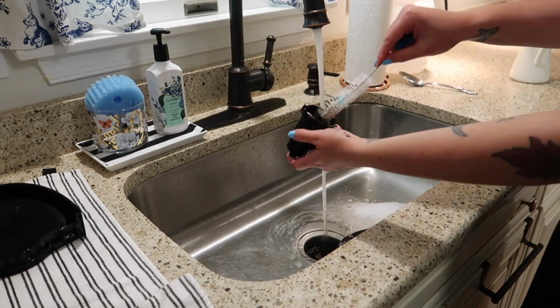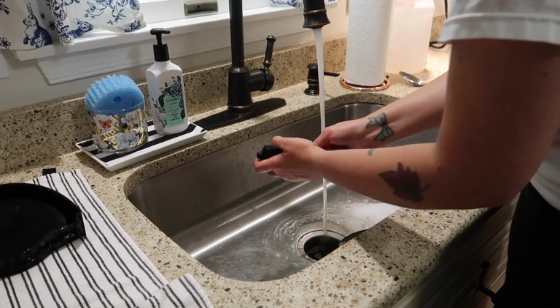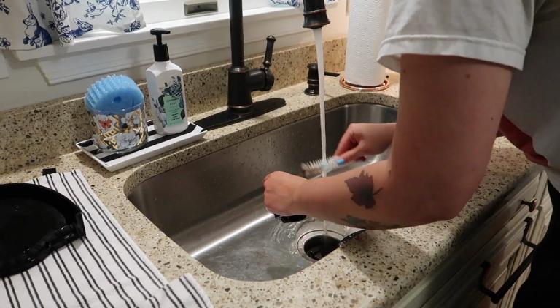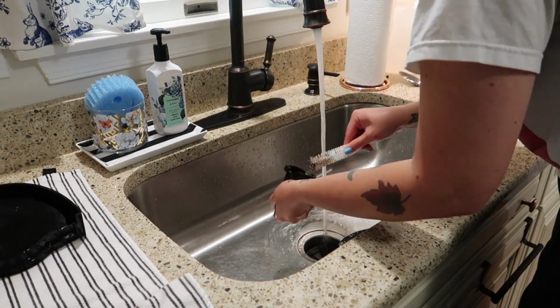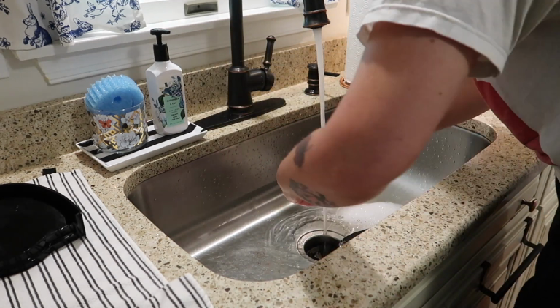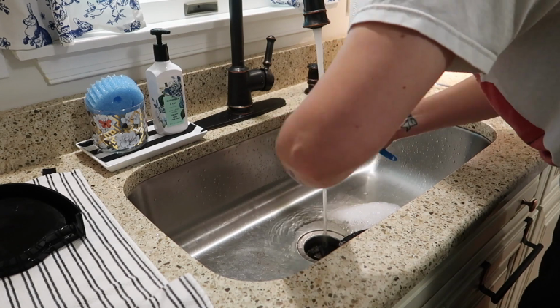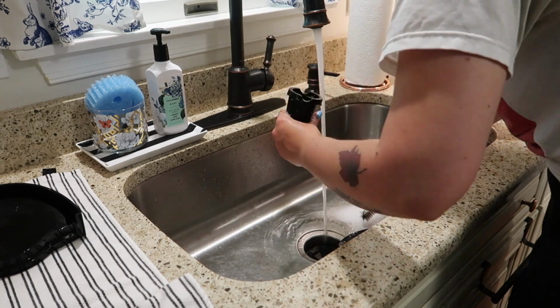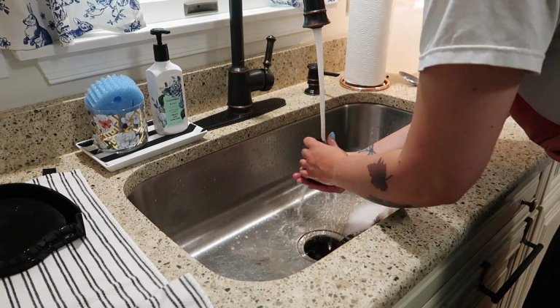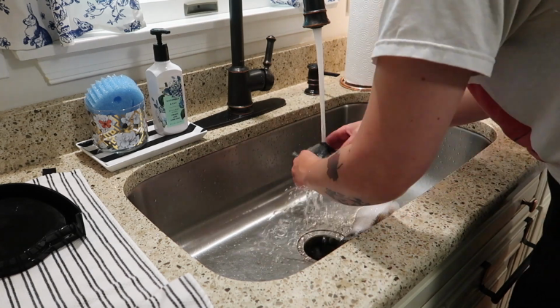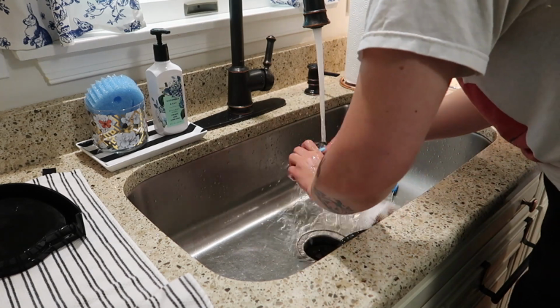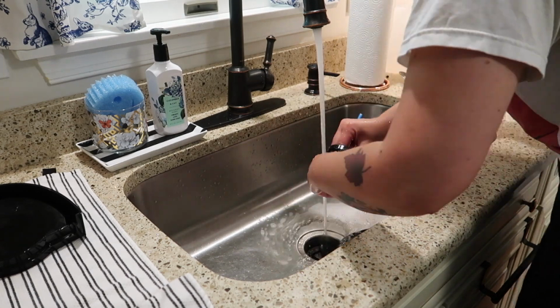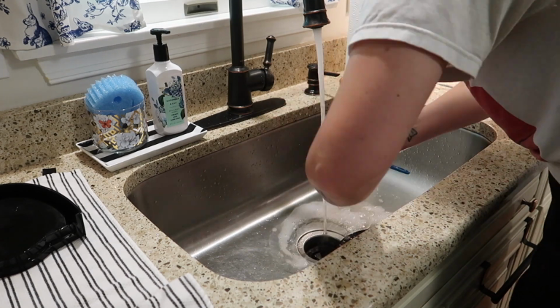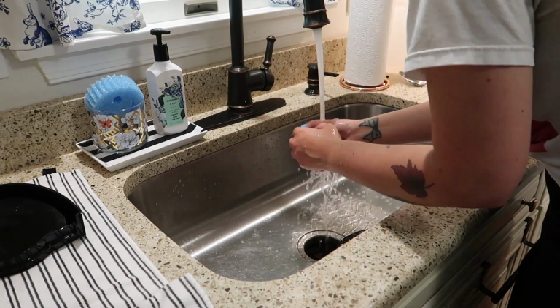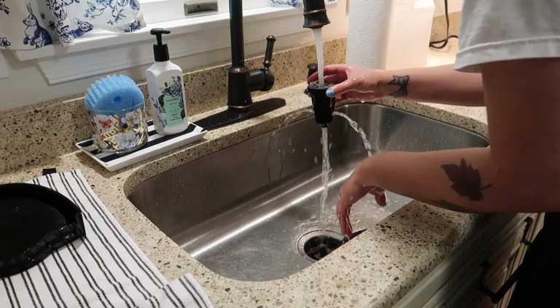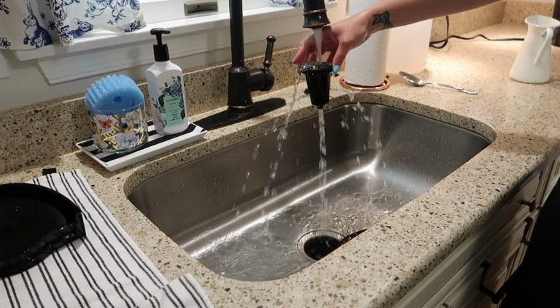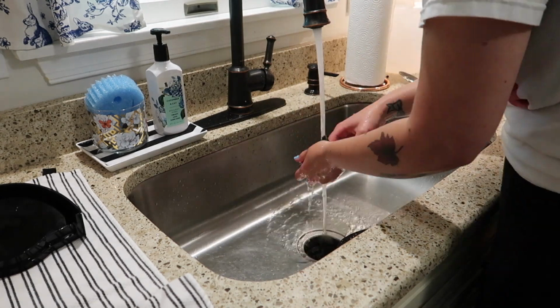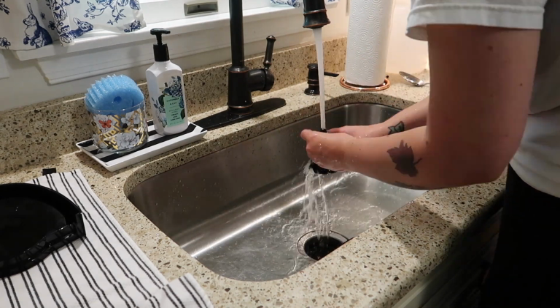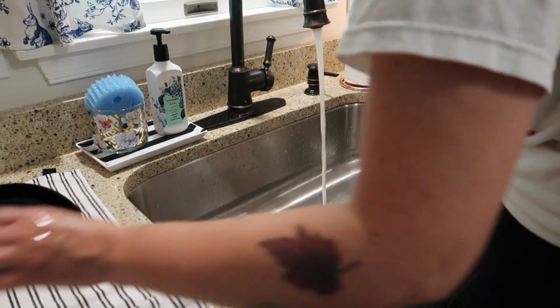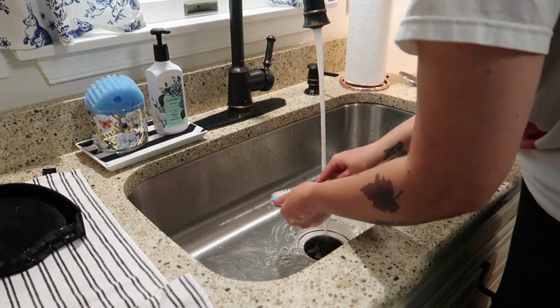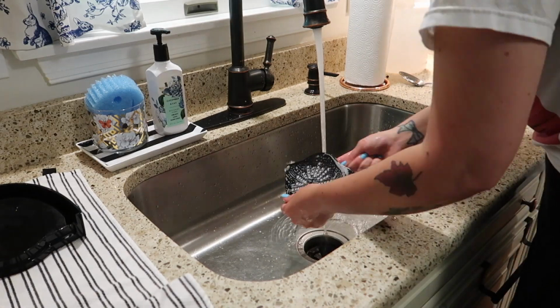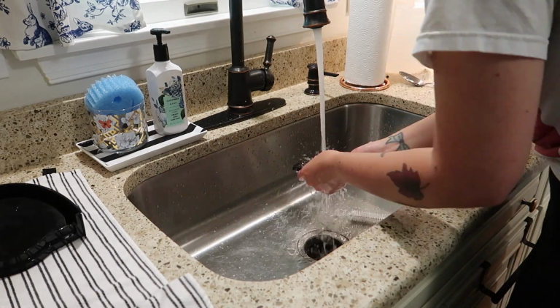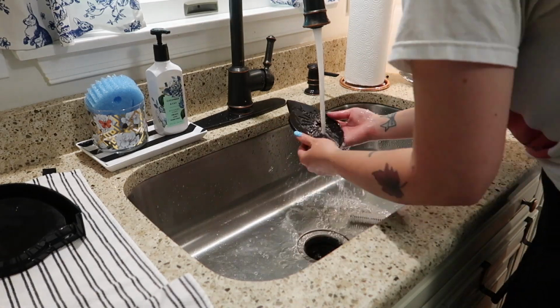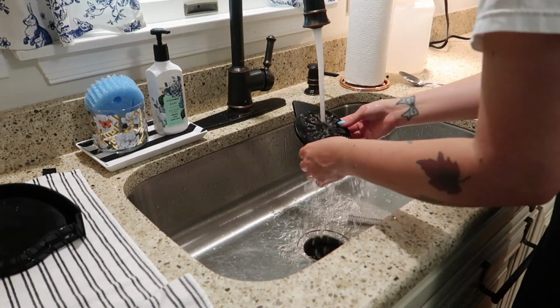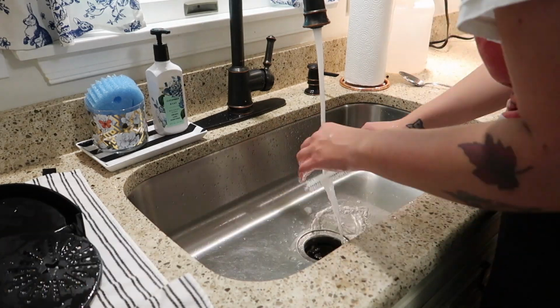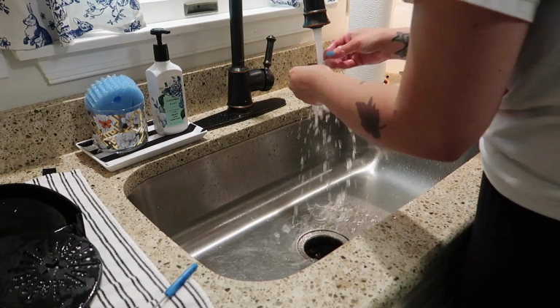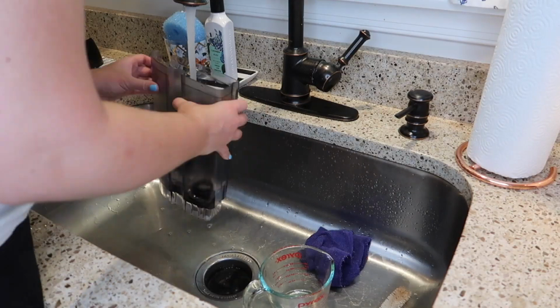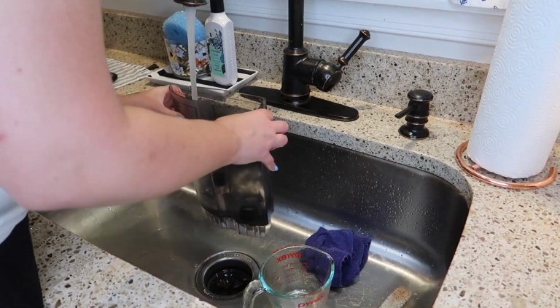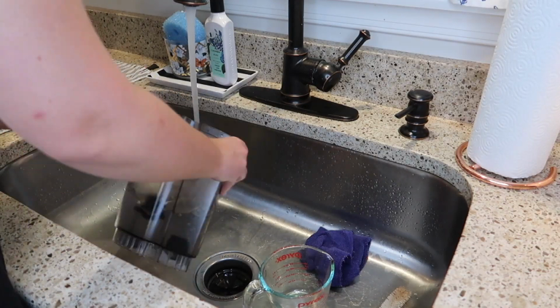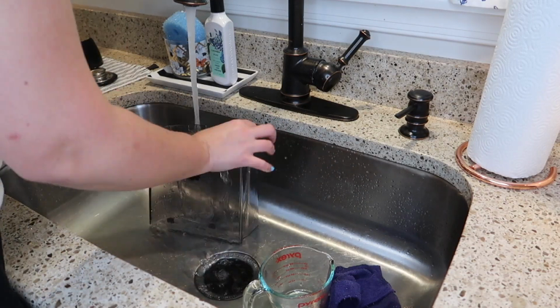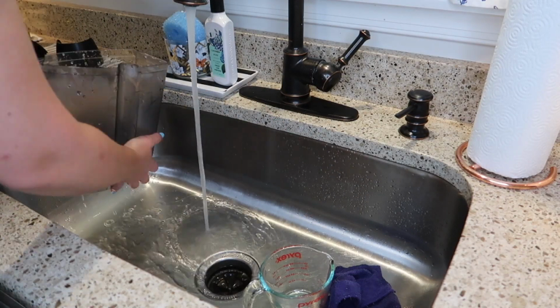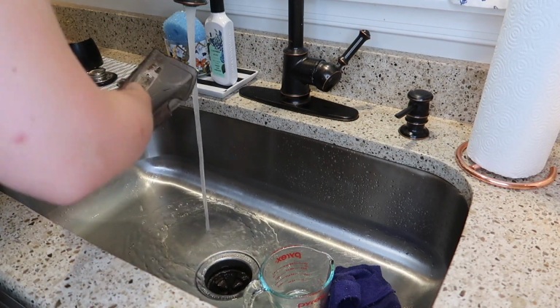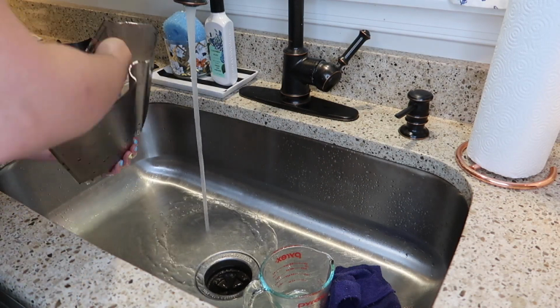Lastly, I clean the water reservoir by rinsing it with some hot water and dish soap, then letting it dry out. While all of those parts are drying, I'm going to clean out and reorganize my coffee cabinet.